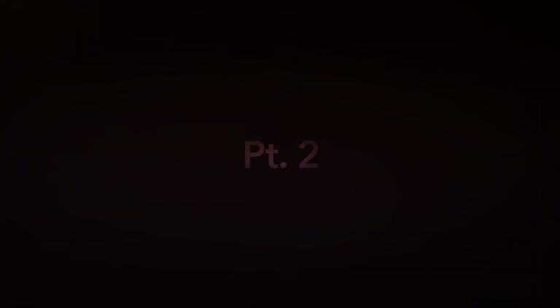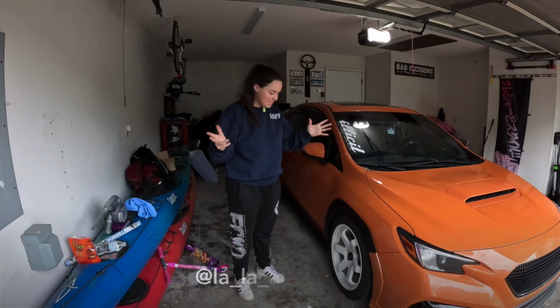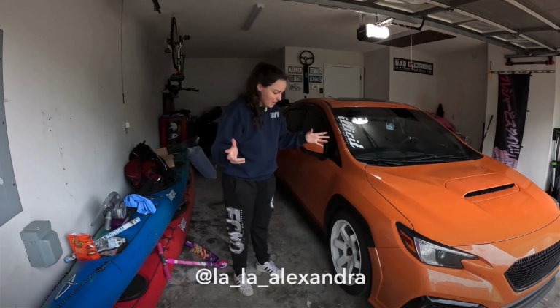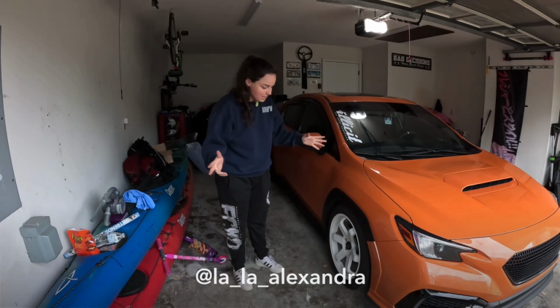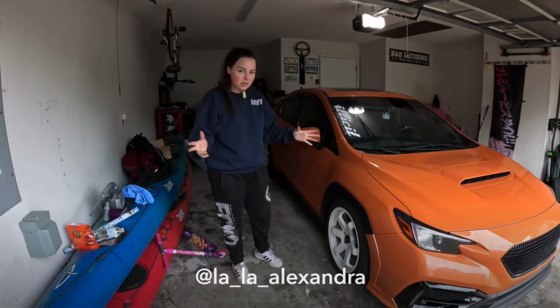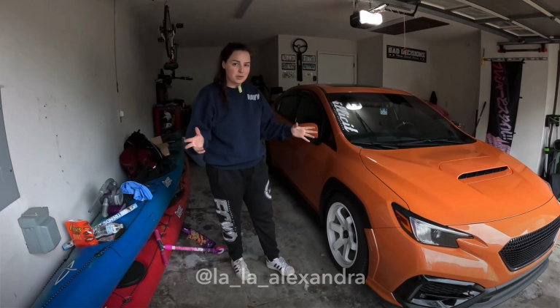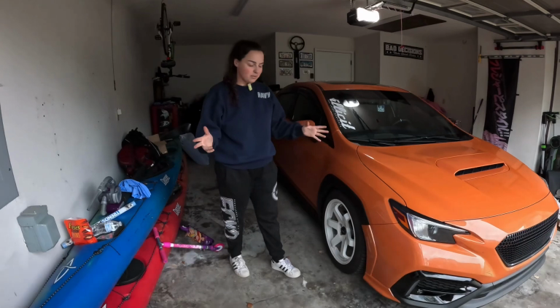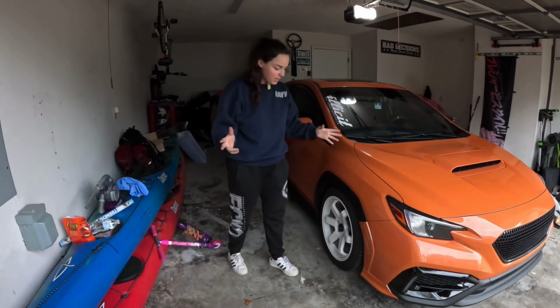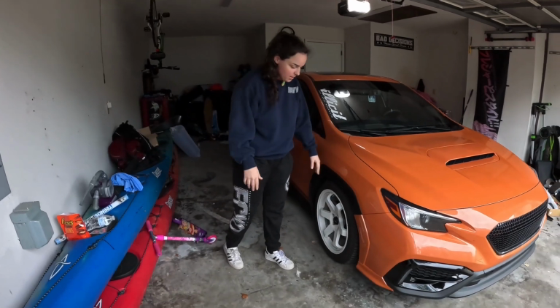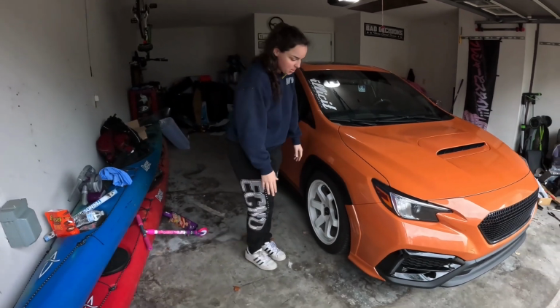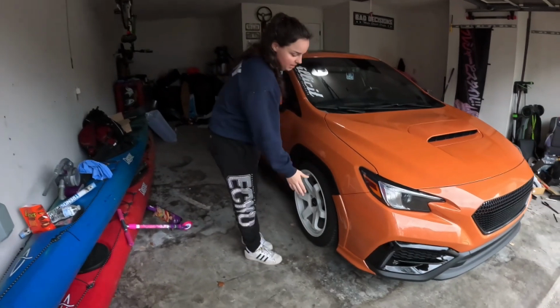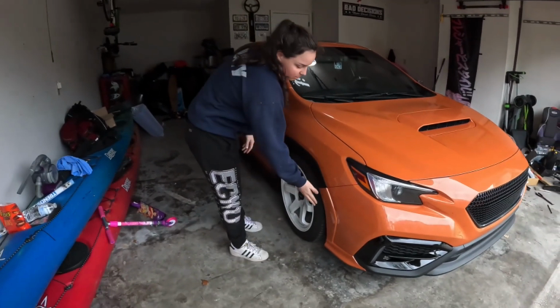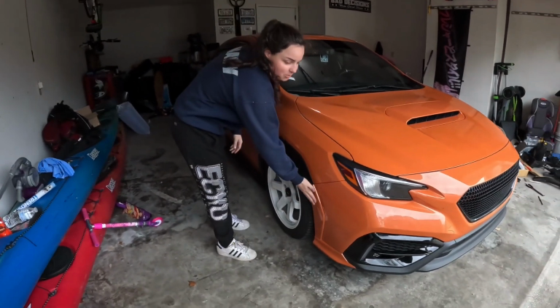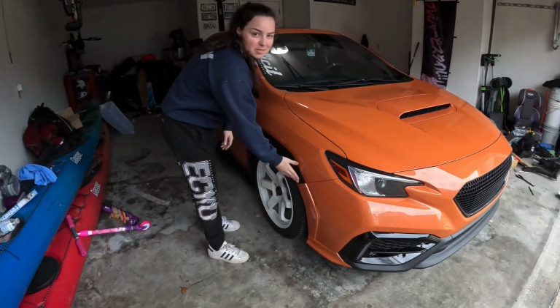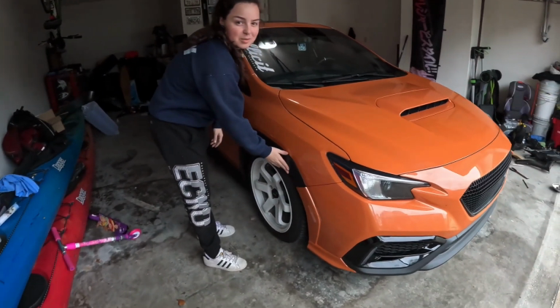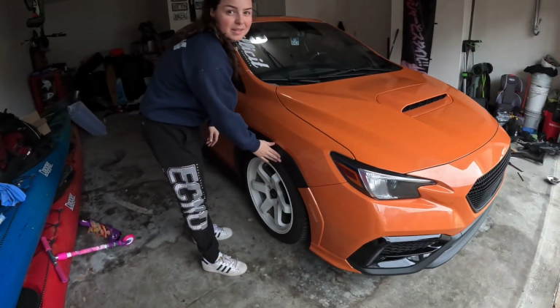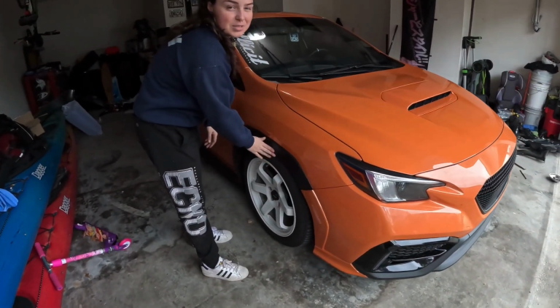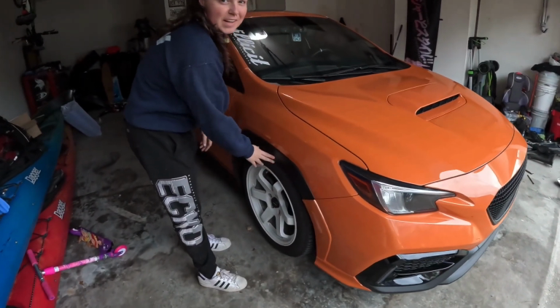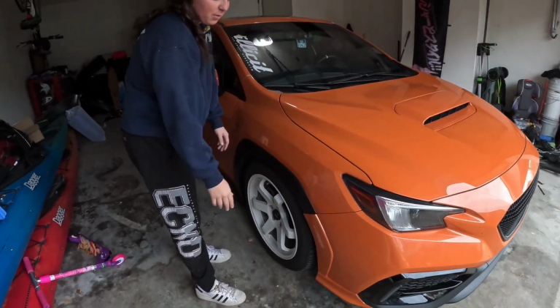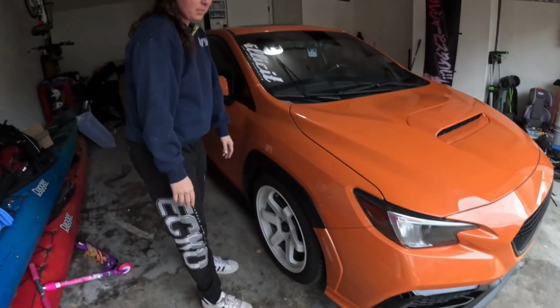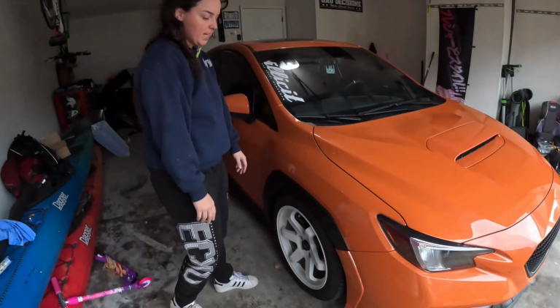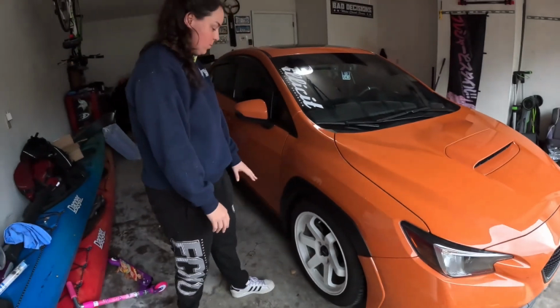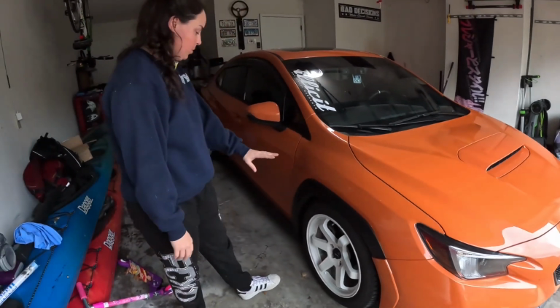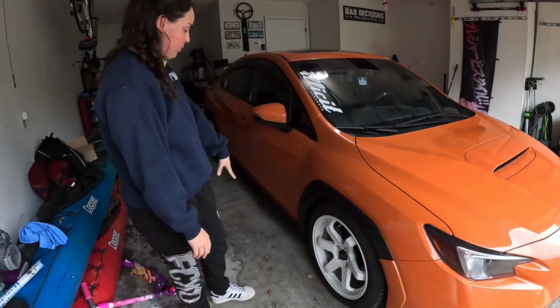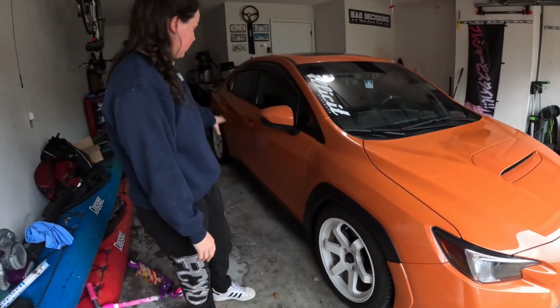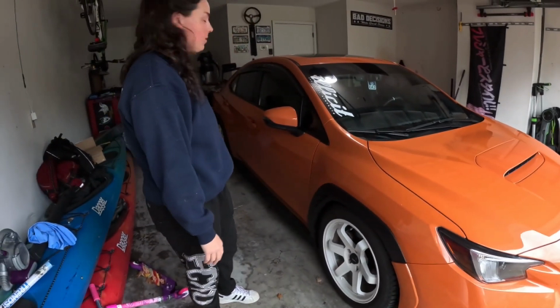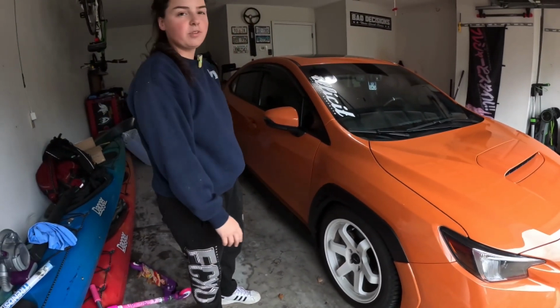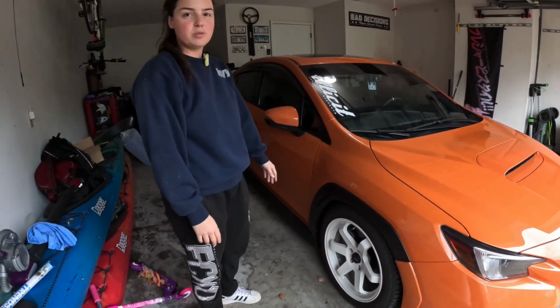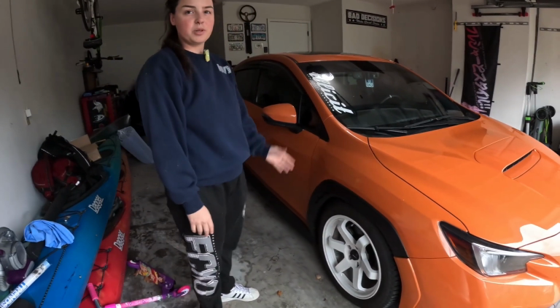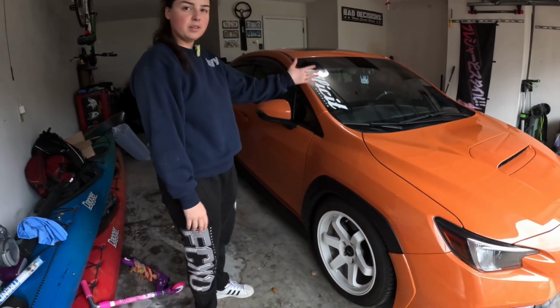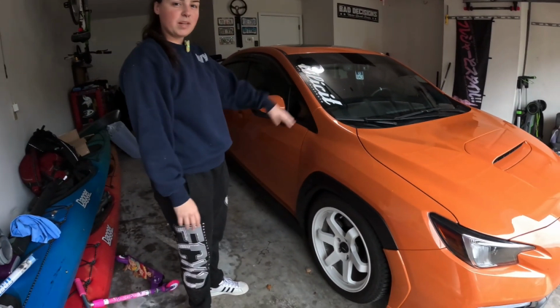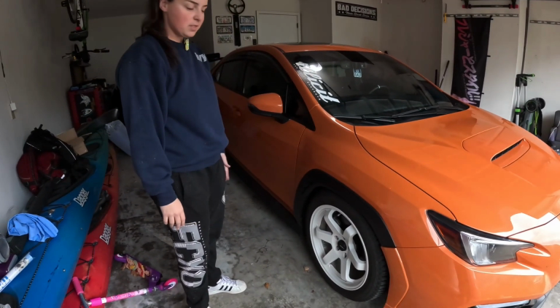Hey guys, so we wrapped up part 2 of our video. As you can kind of see from the last one, there was a little easter egg of what we're going to be doing next. We're removing the fender flares and replacing them with our color-matched ones.